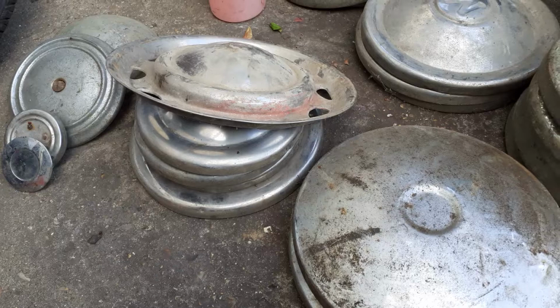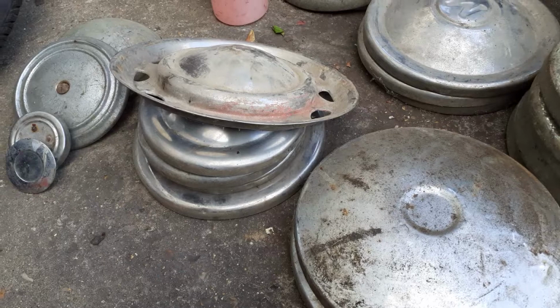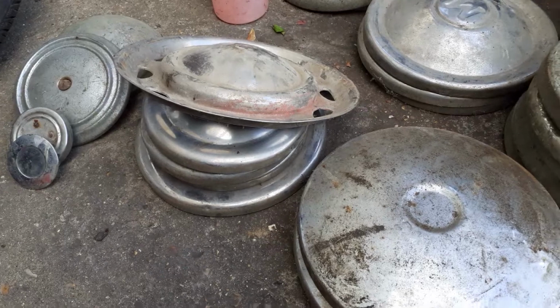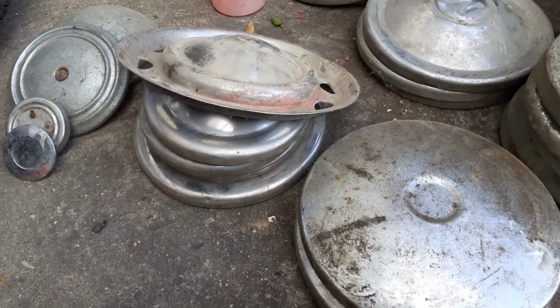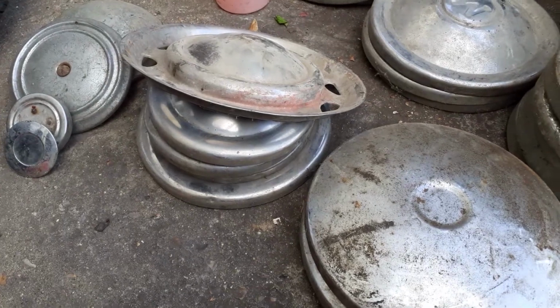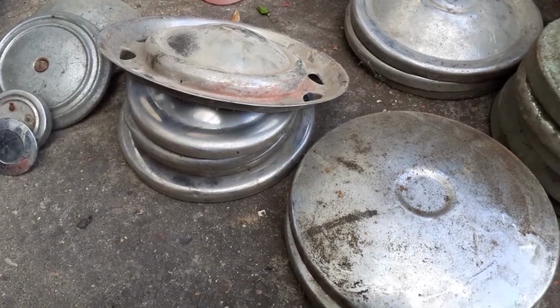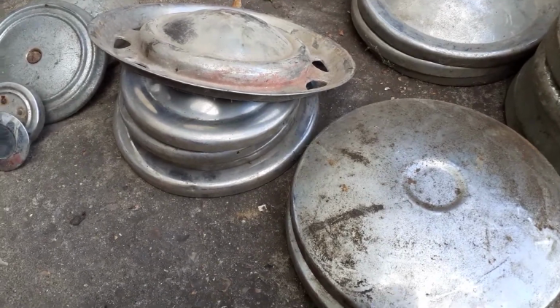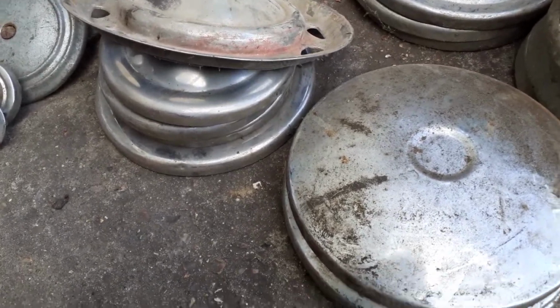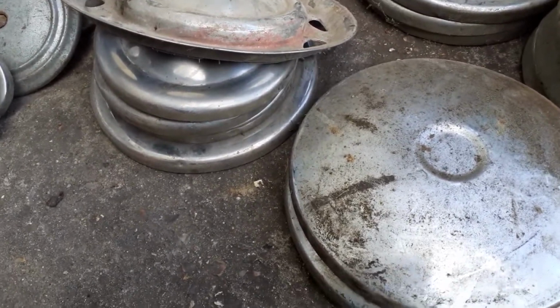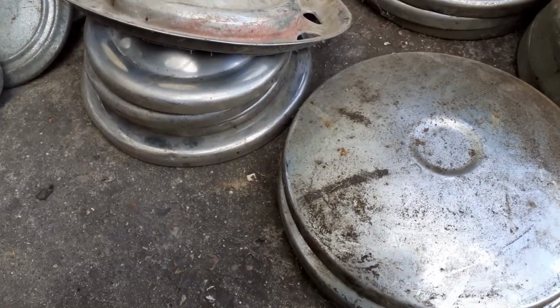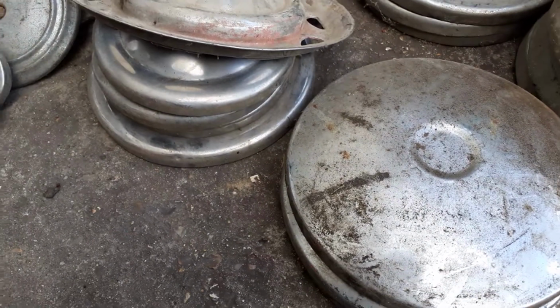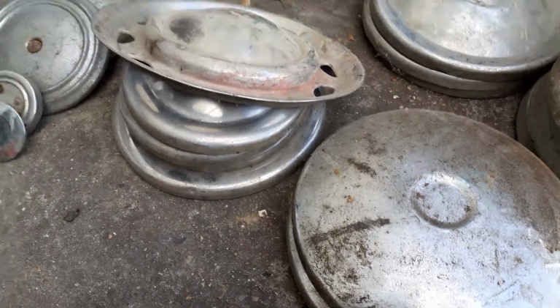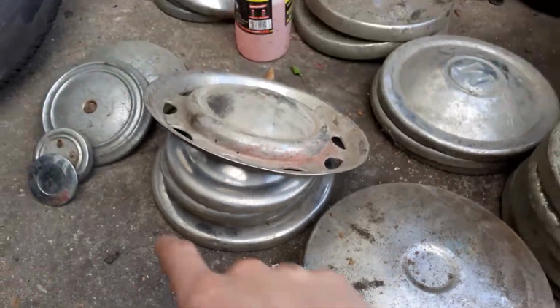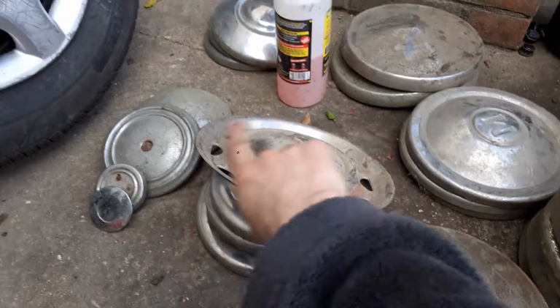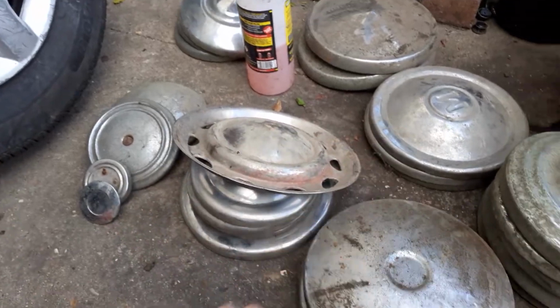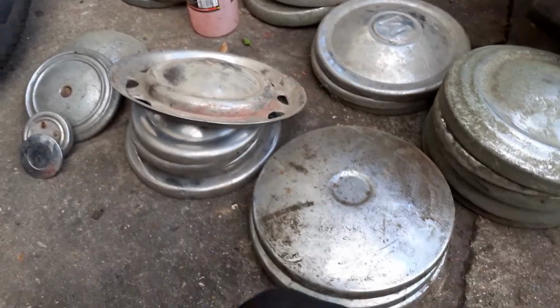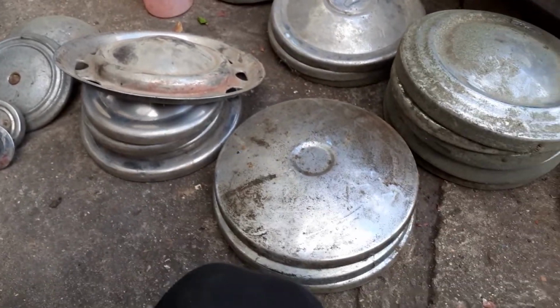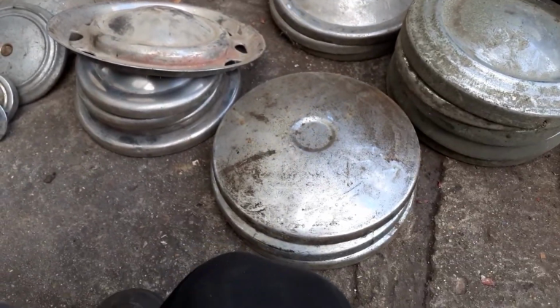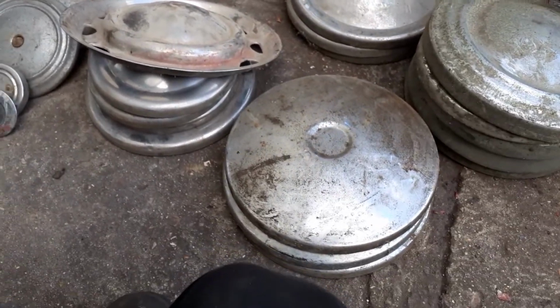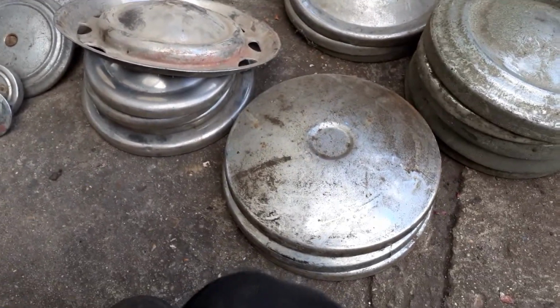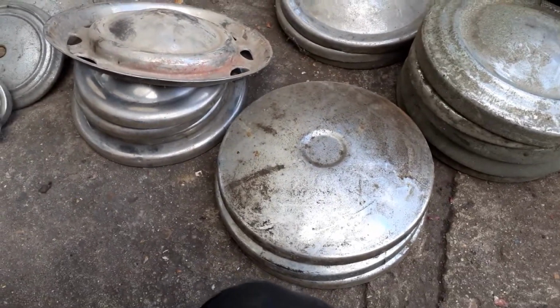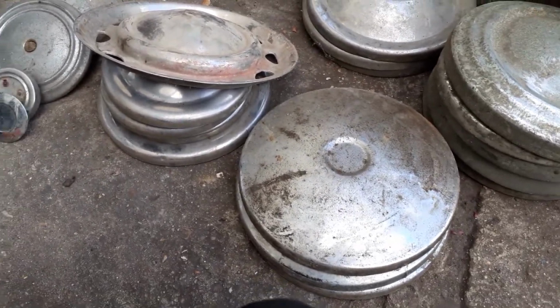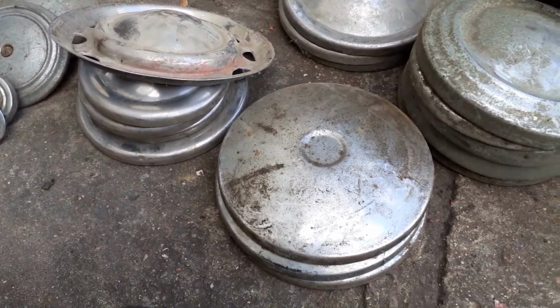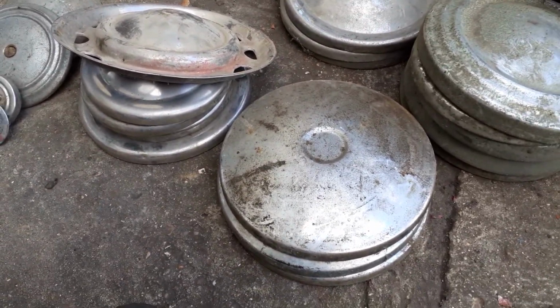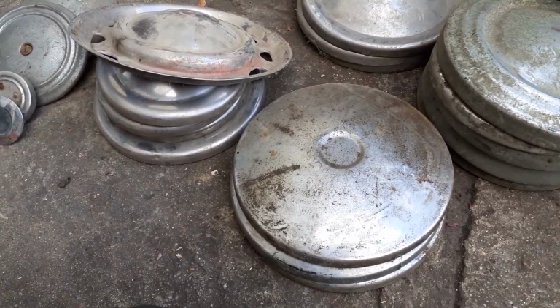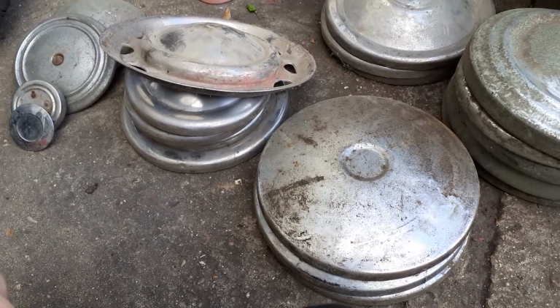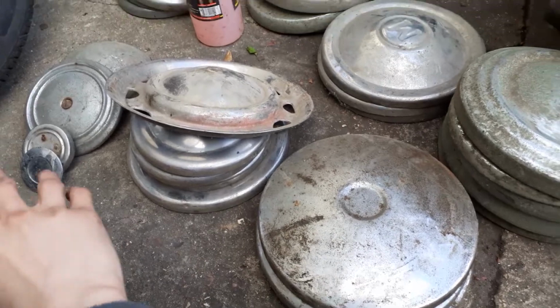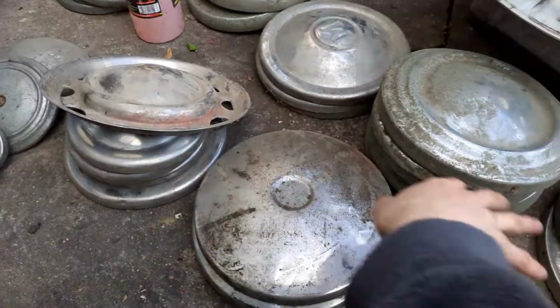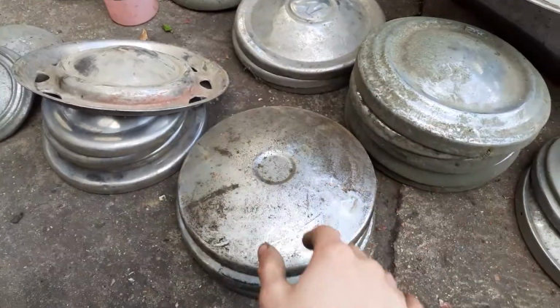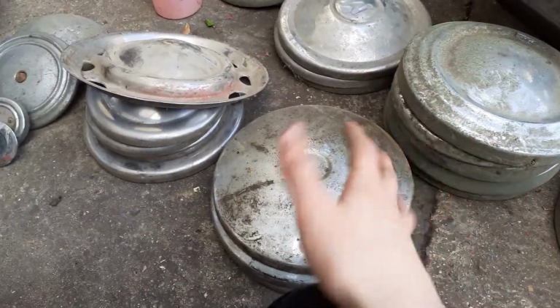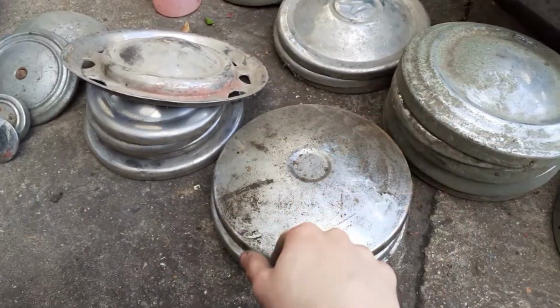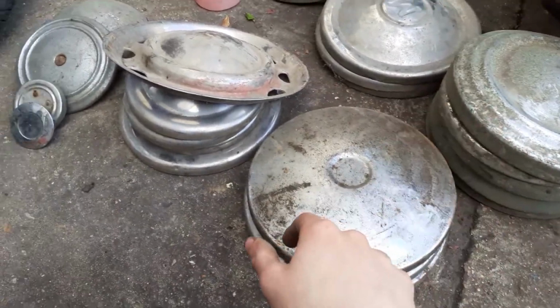Hi everyone. I've just got back from getting the rest of these classic hubcaps from that place I went to yesterday, and I've just sorted them out into rough piles.